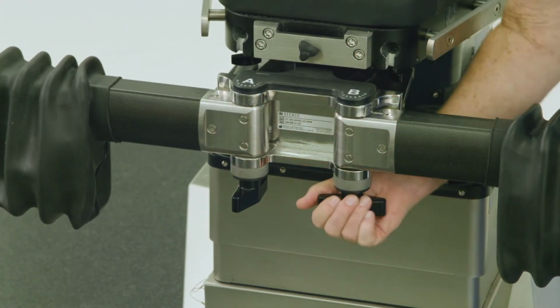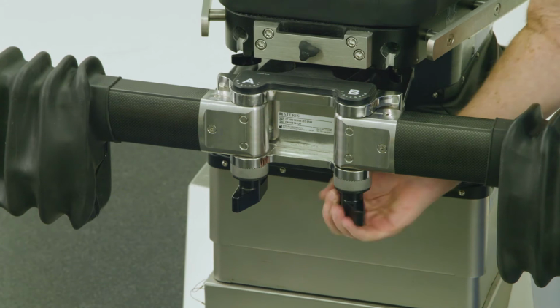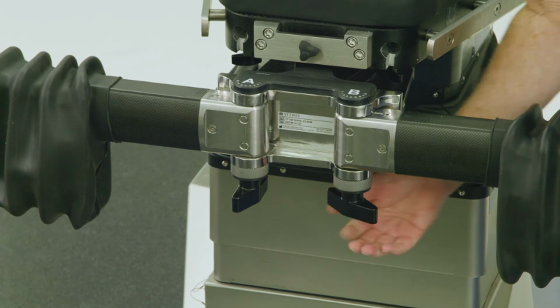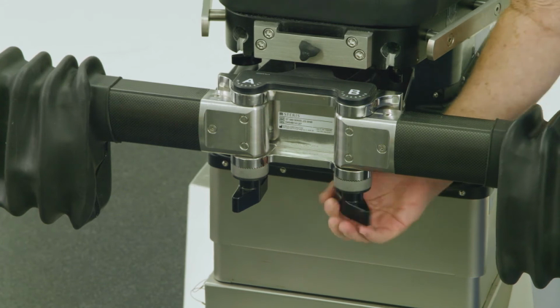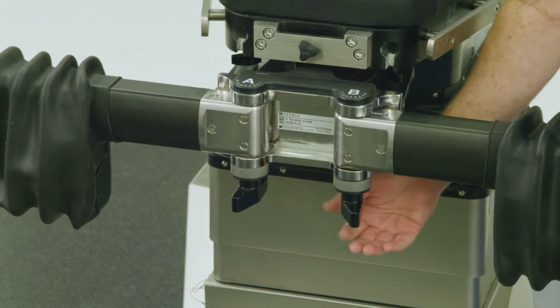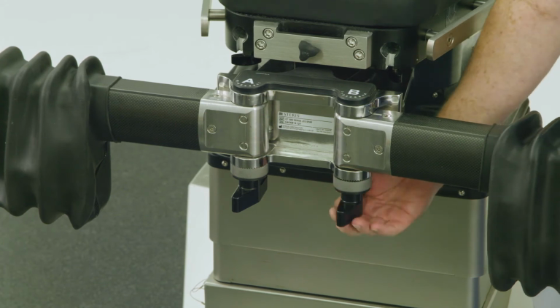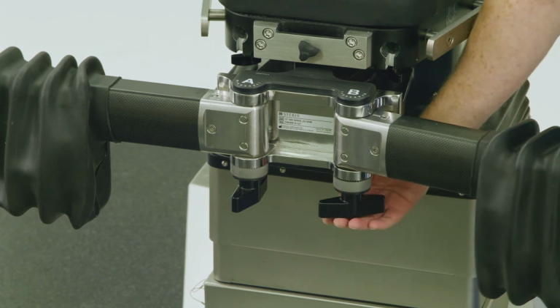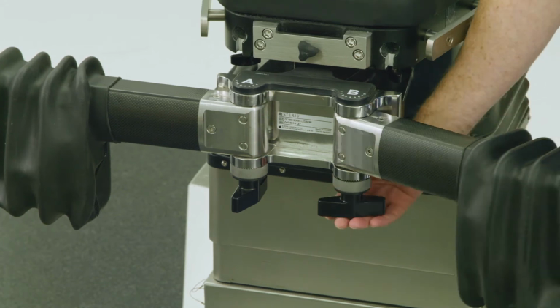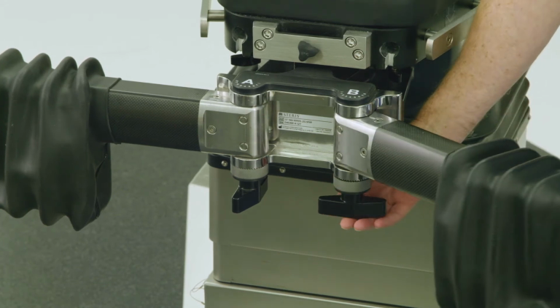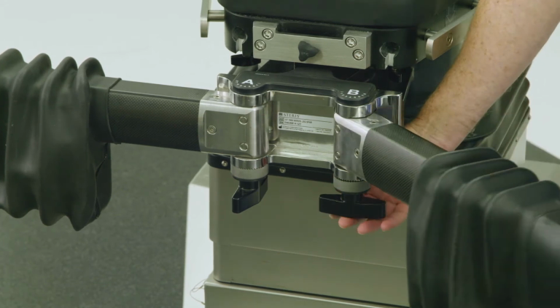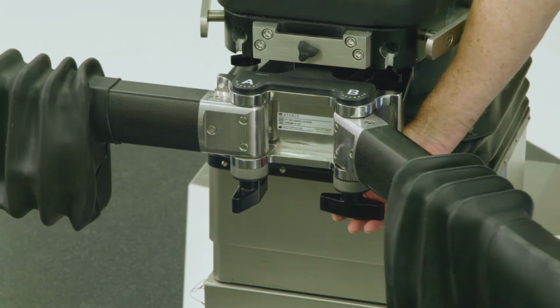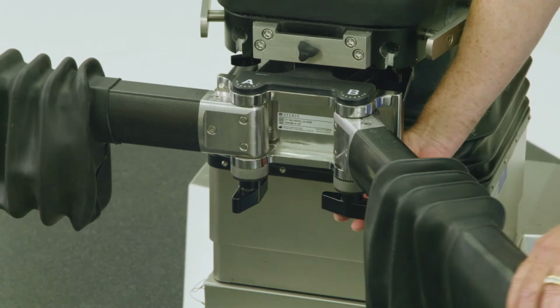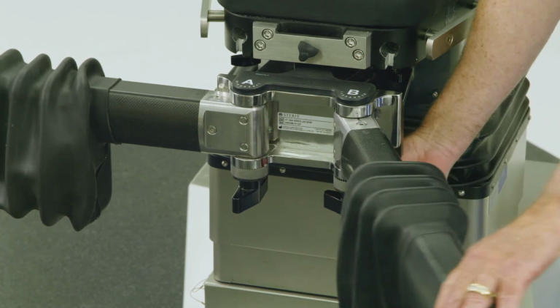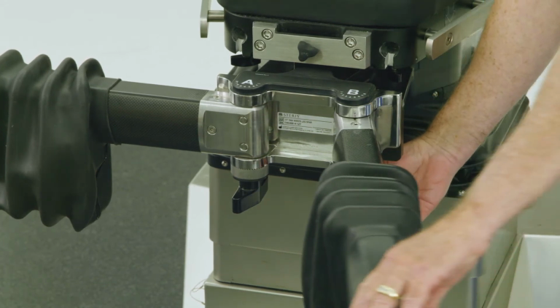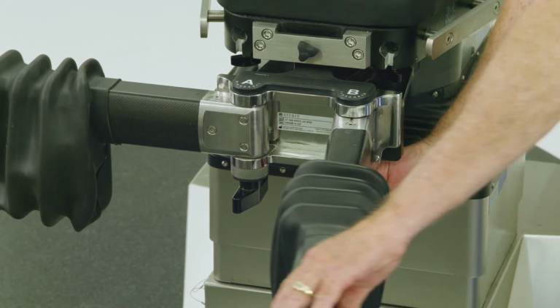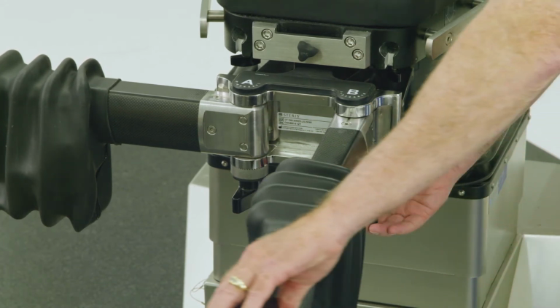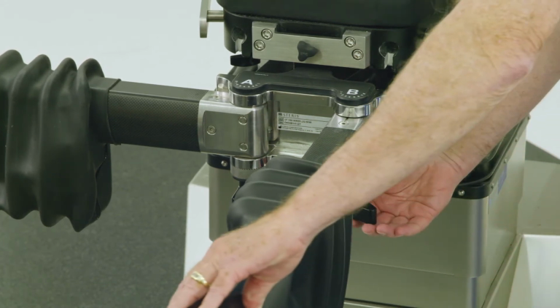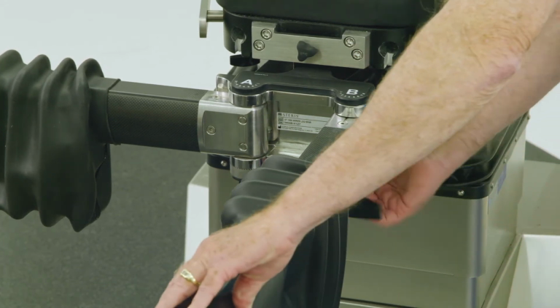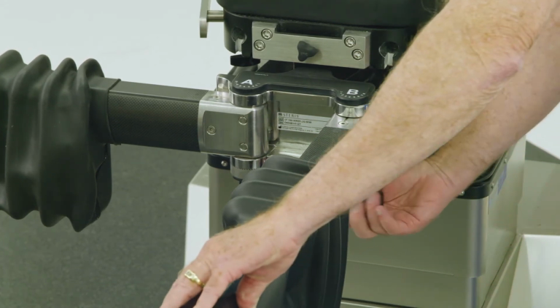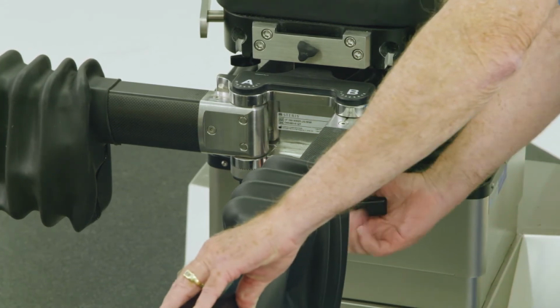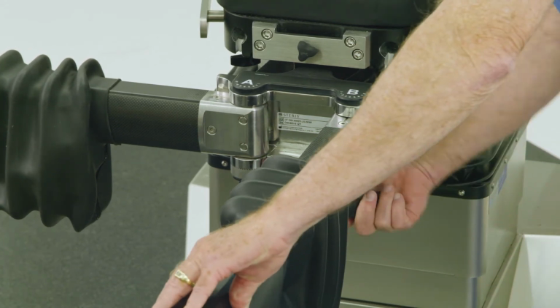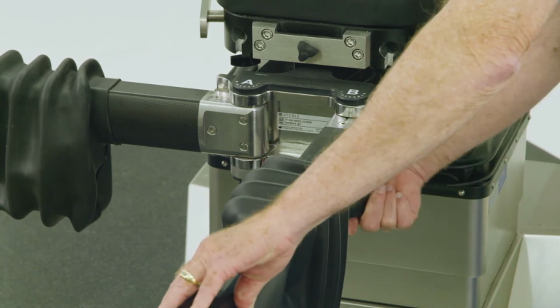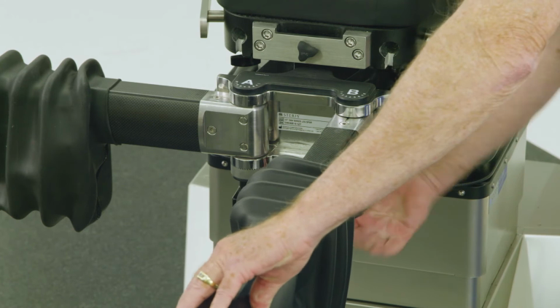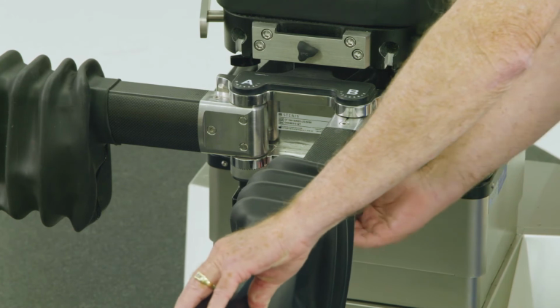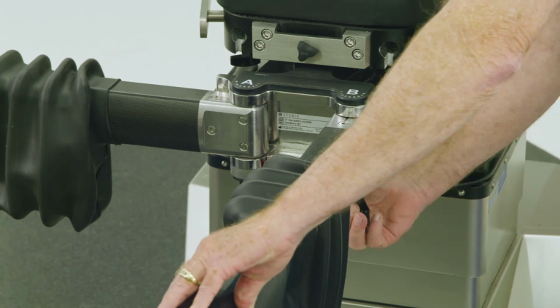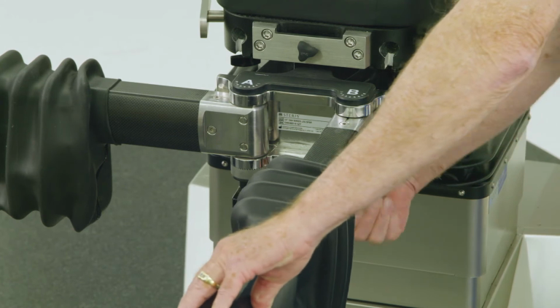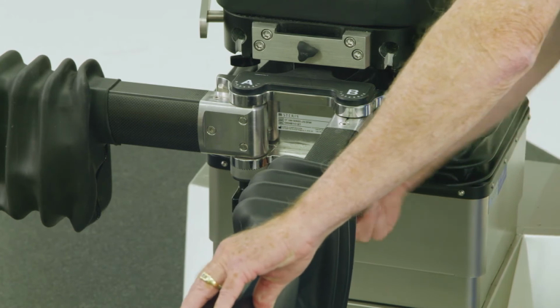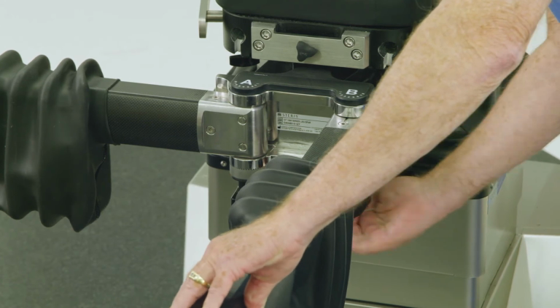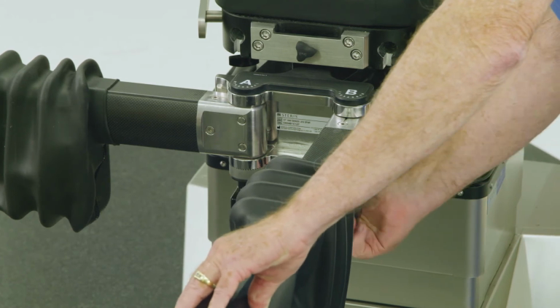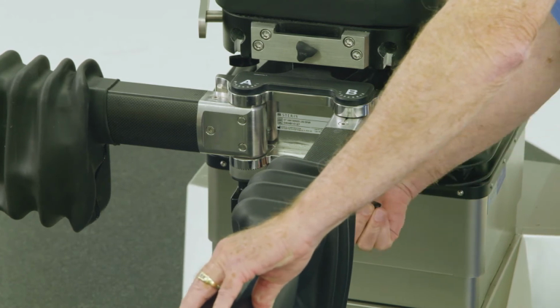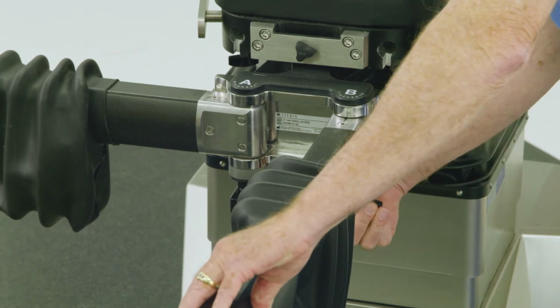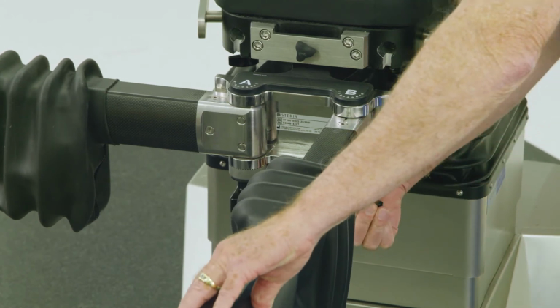Next, loosen the knob below the right side B rosette, and set the B joint to position 4, then relock the B rosette handle.